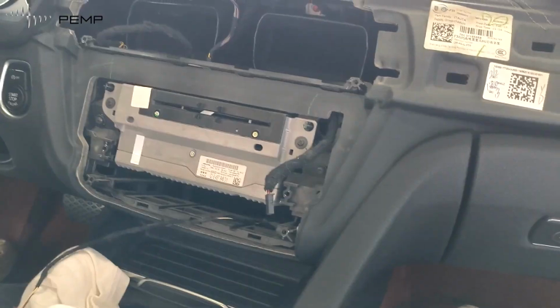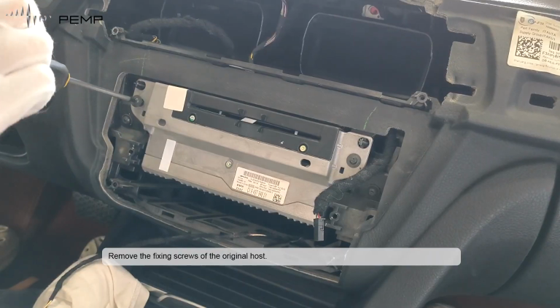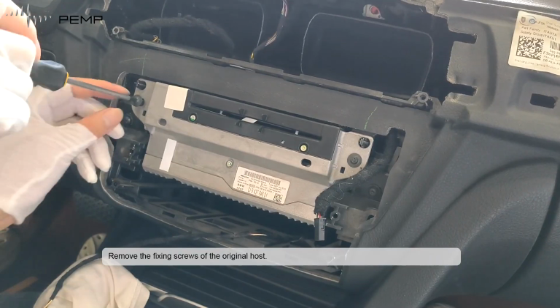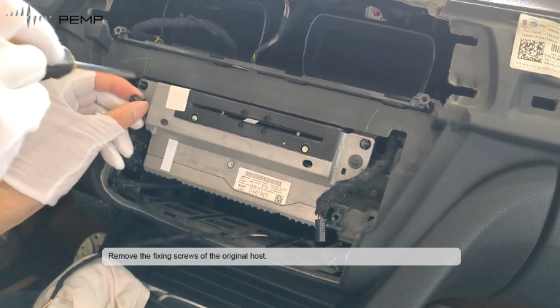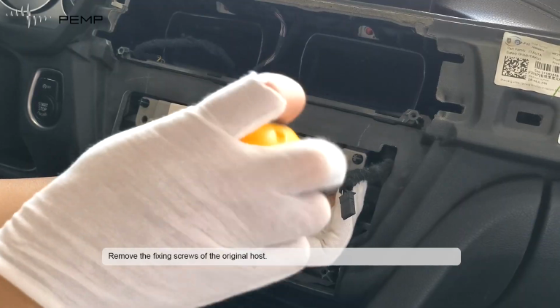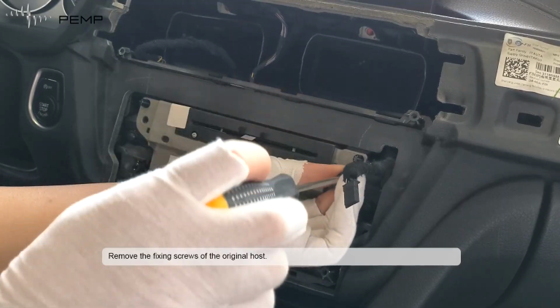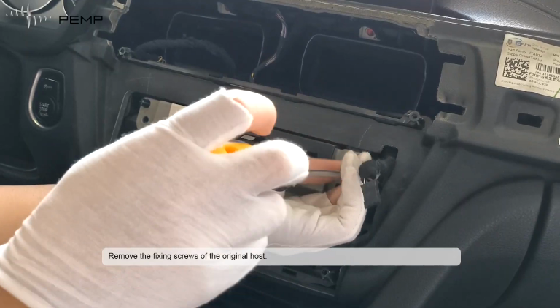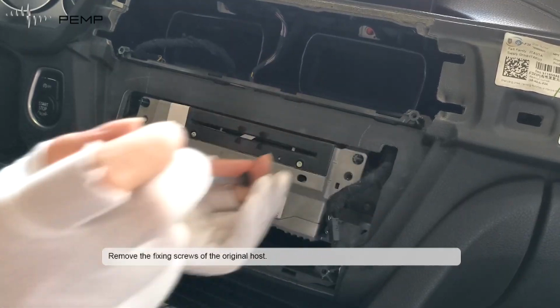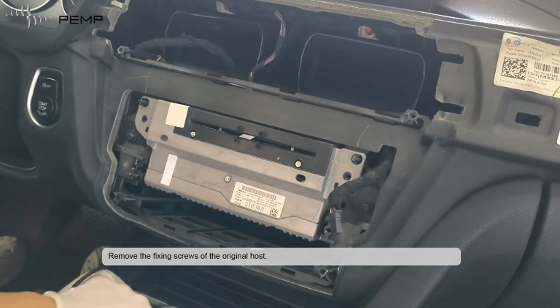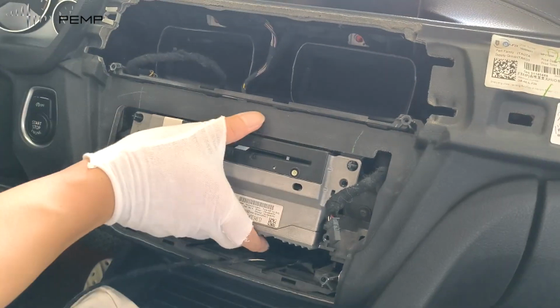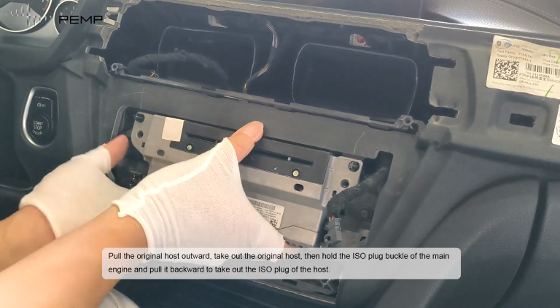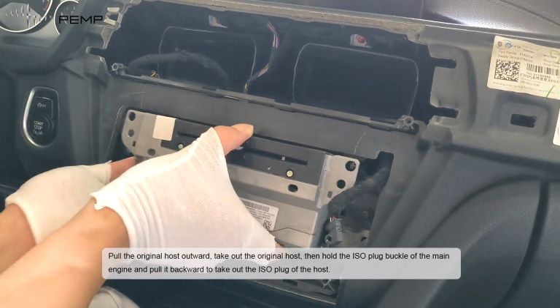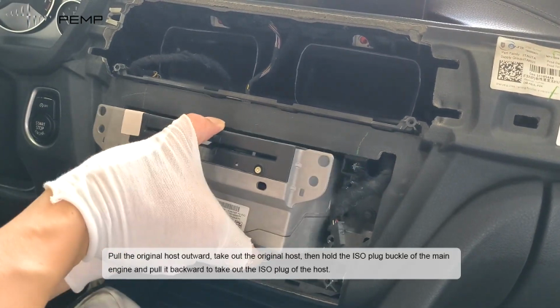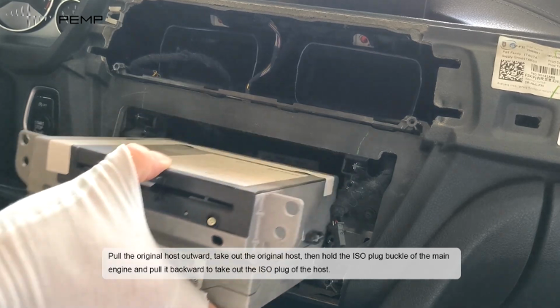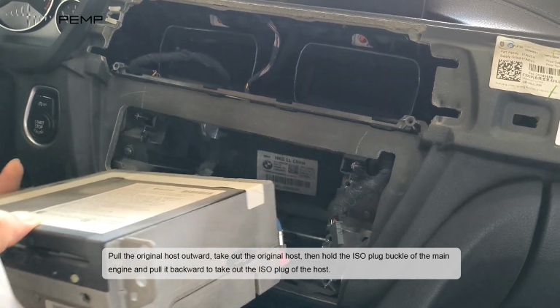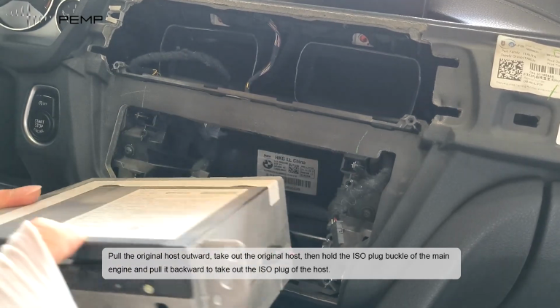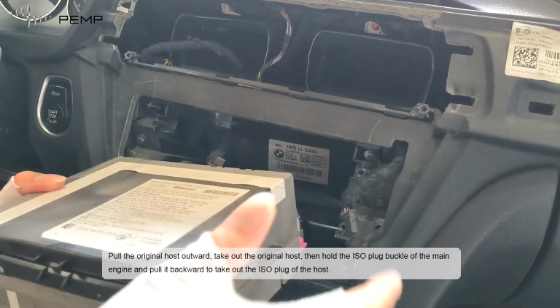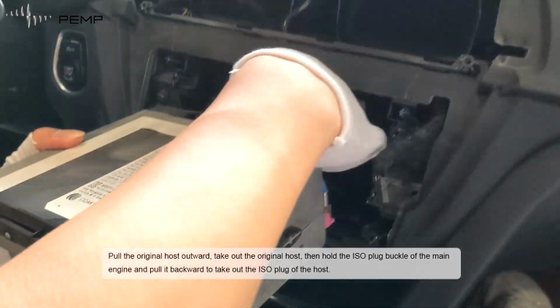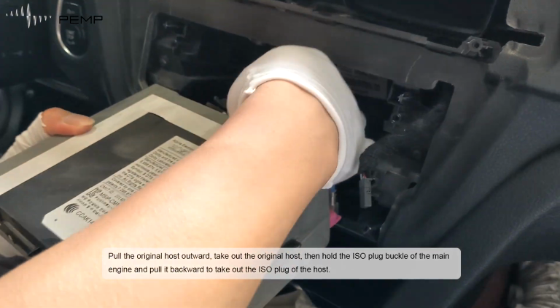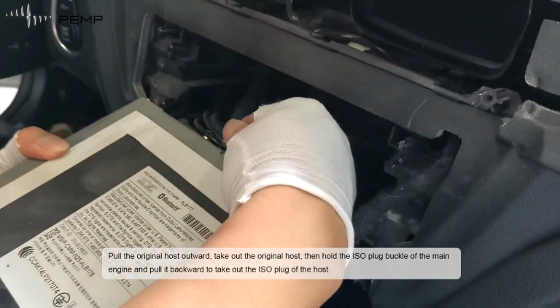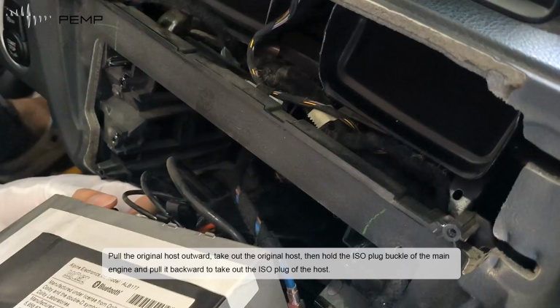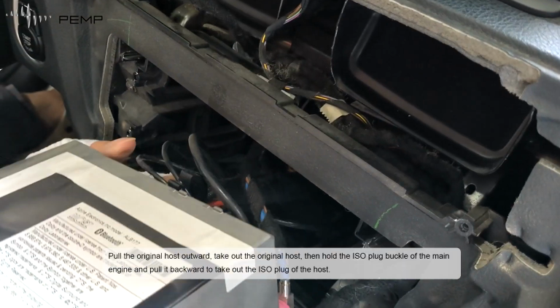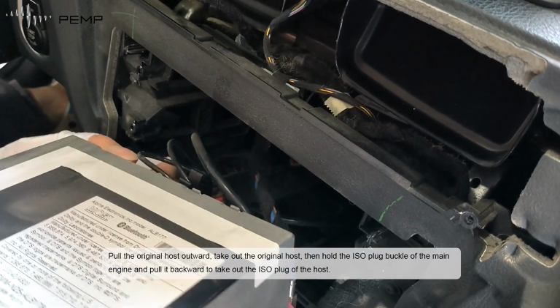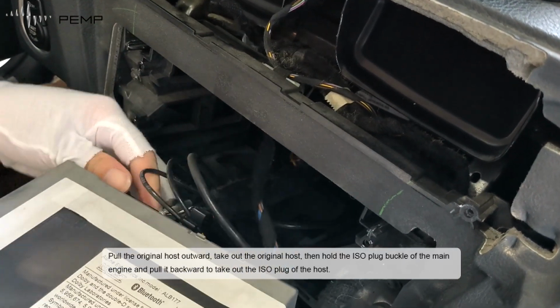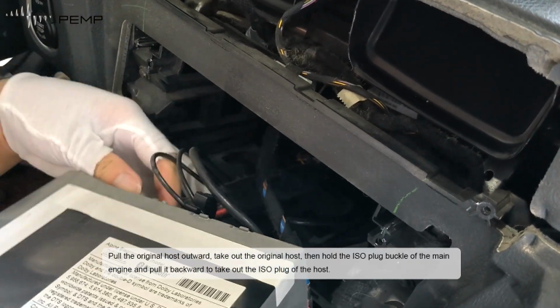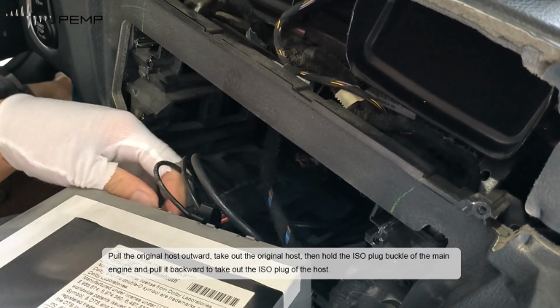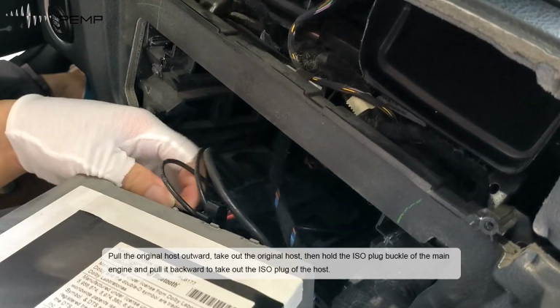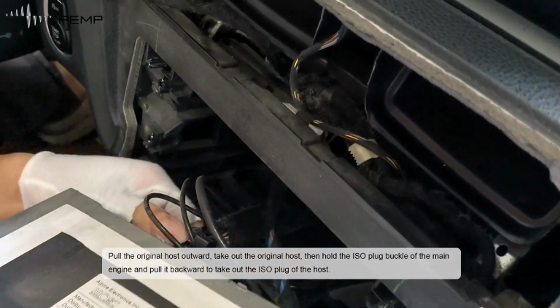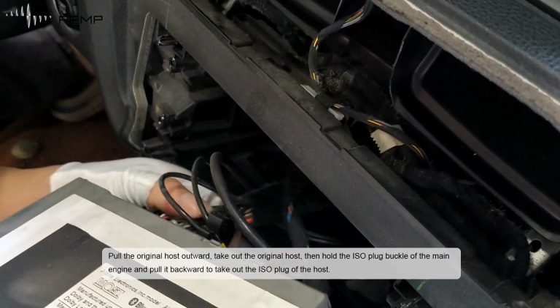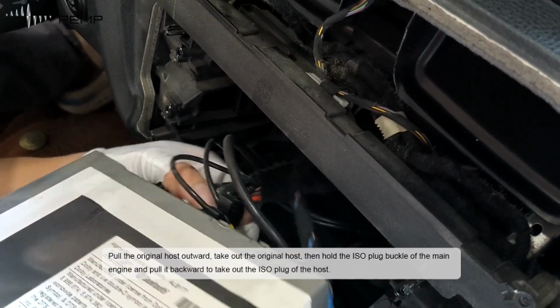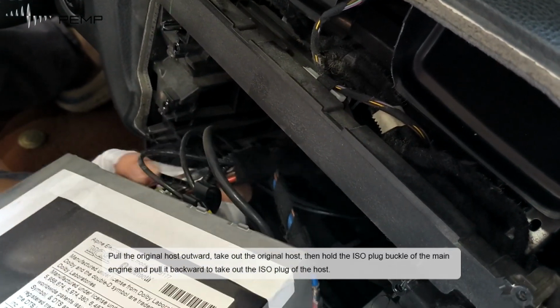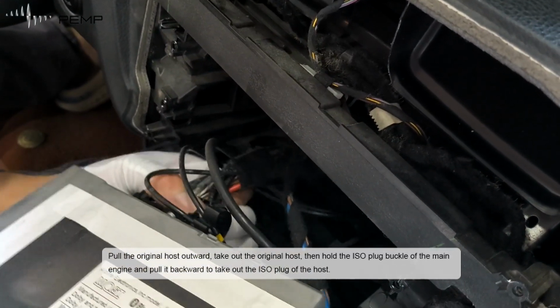Remove the fixing screws of the original host, then pull the original host outward and take it out. Hold the ESO plug buckle of the main engine and pull it backward to take out the ESO plug of the host.